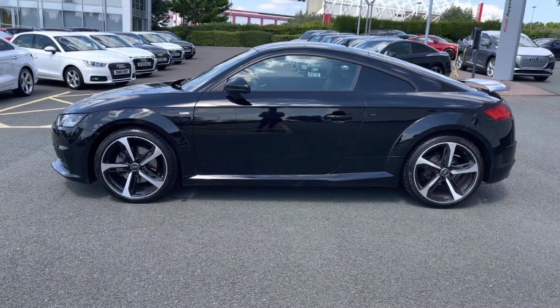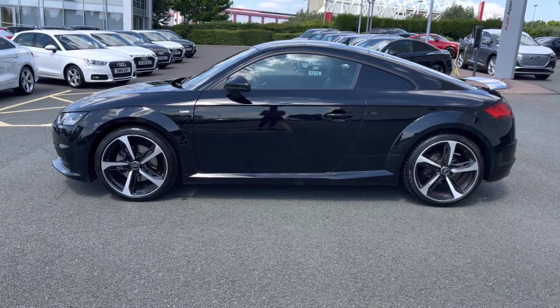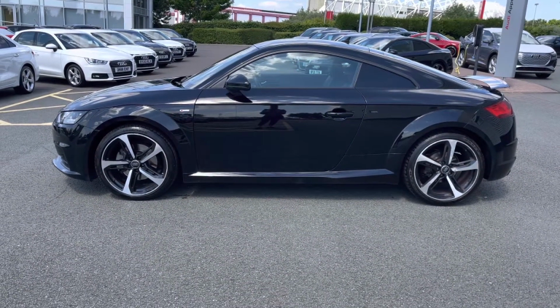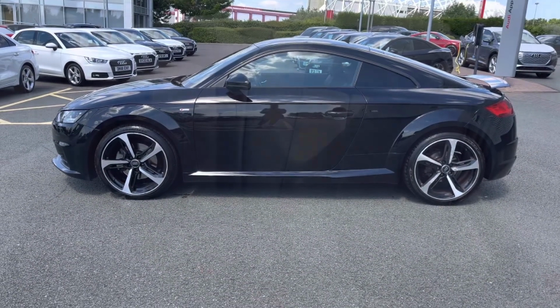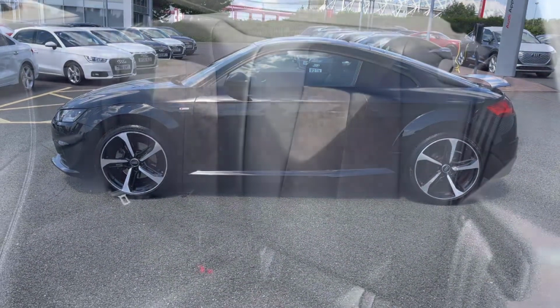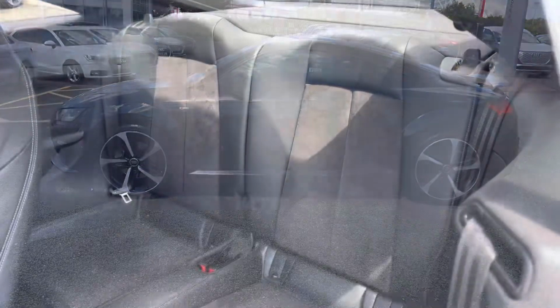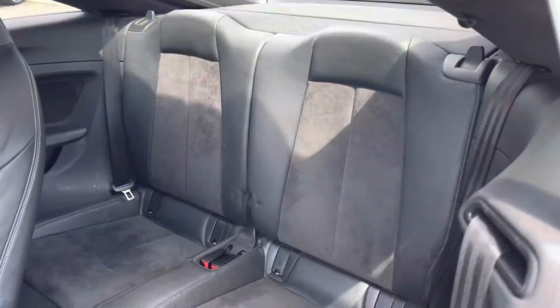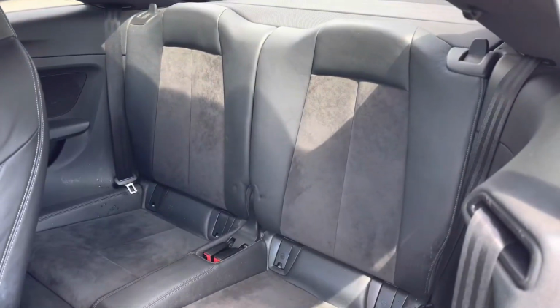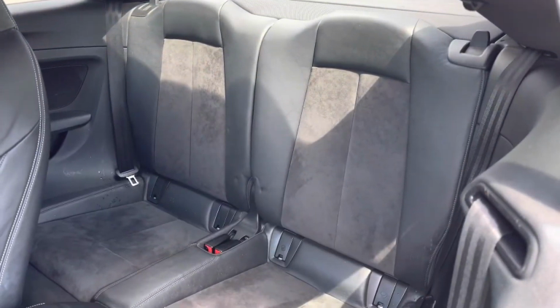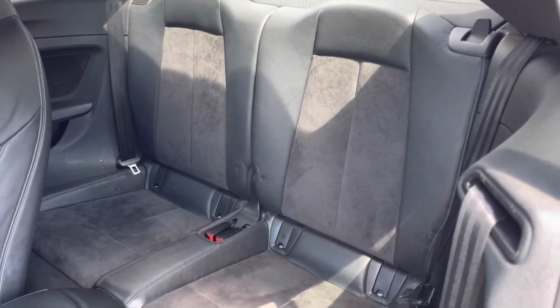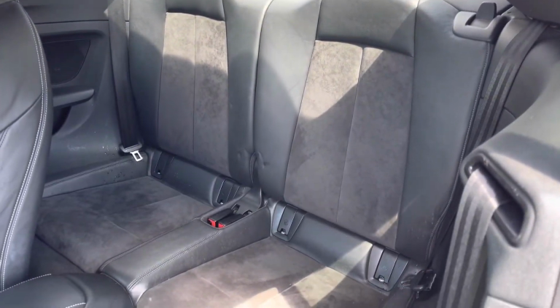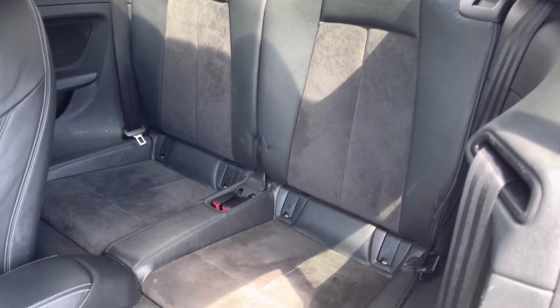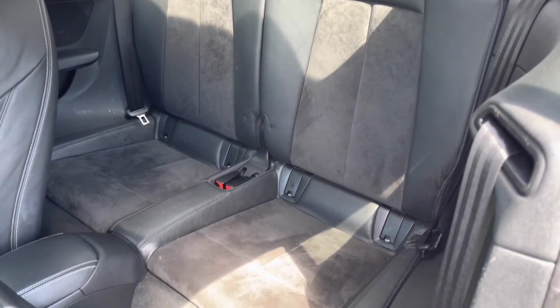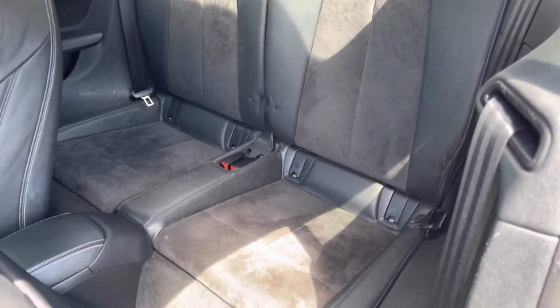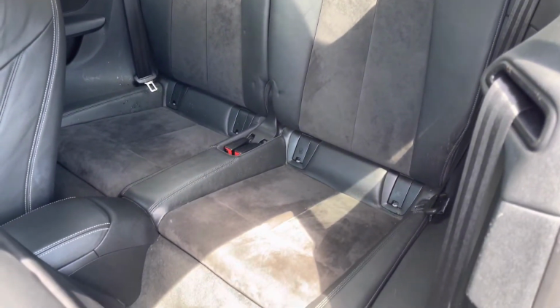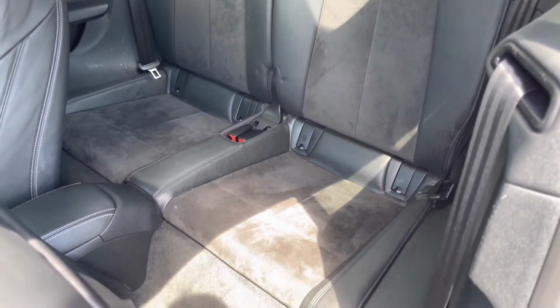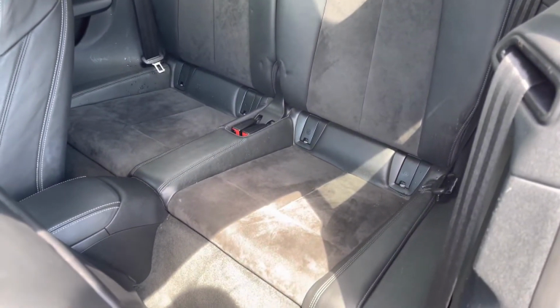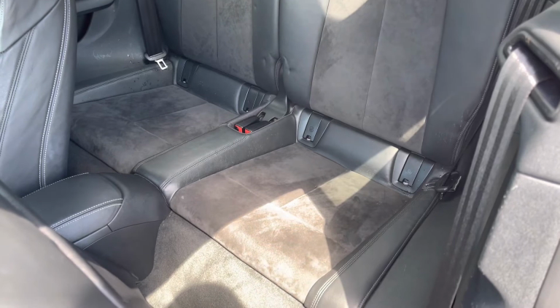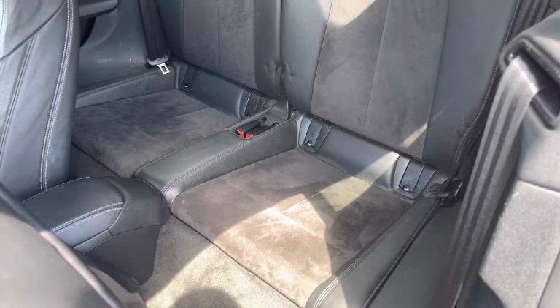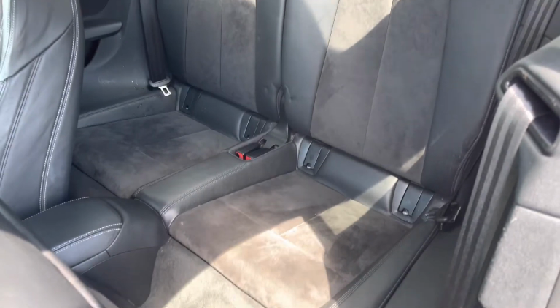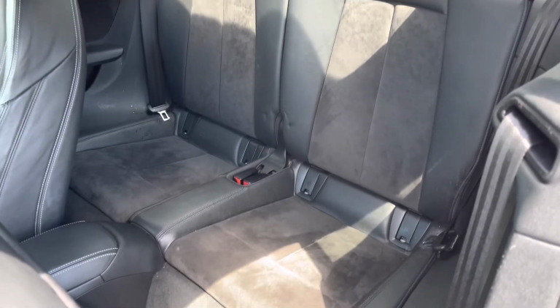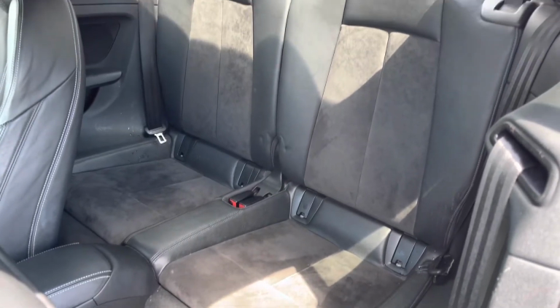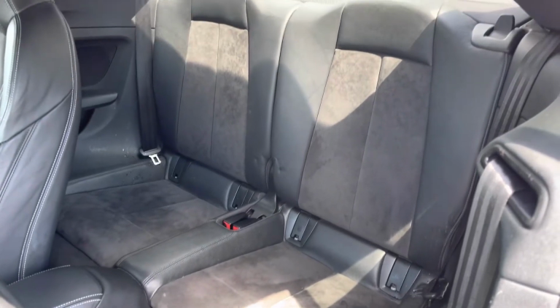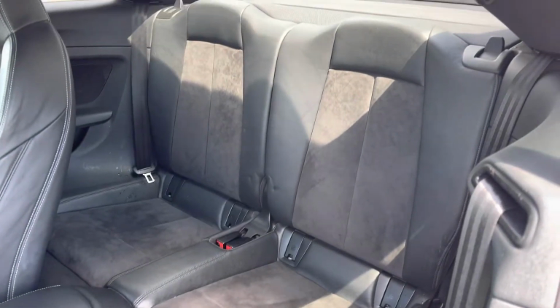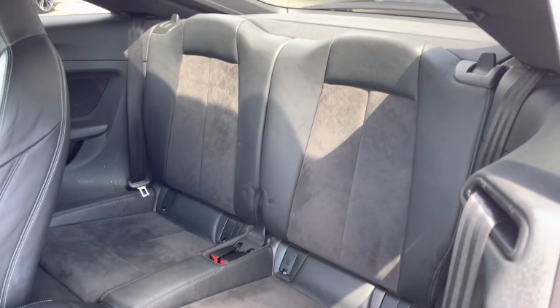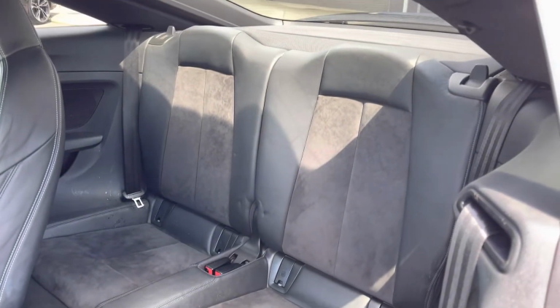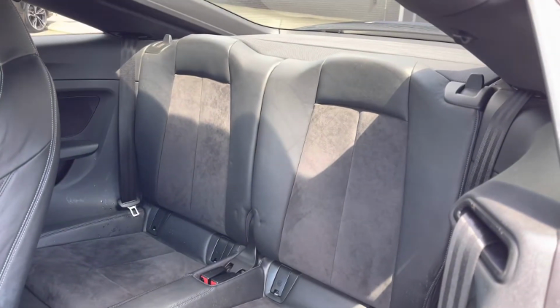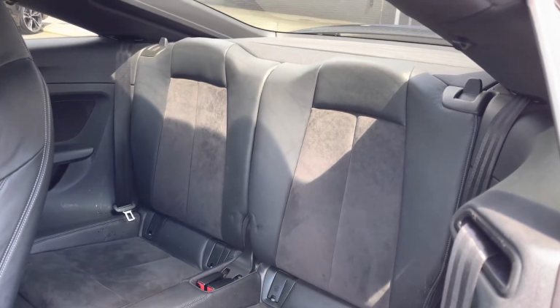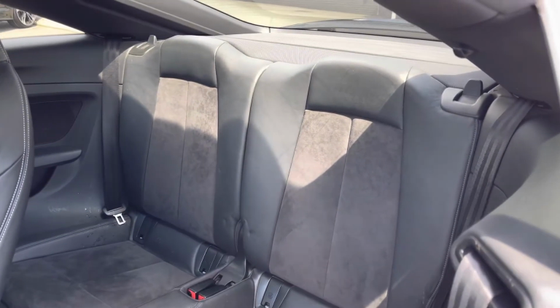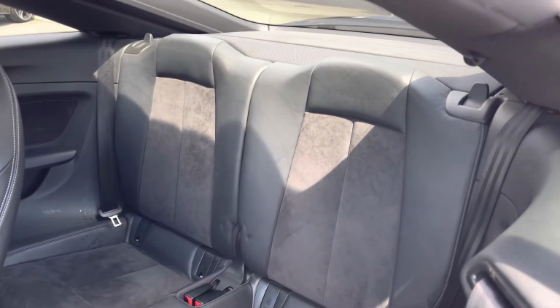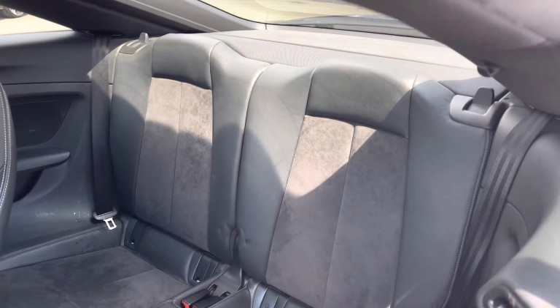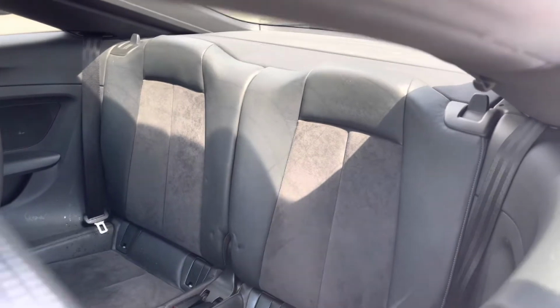Moving towards the interior, the four seats have been finished in the lovely combination of leather and alcantara. This is a very comfortable and premium finish, adding really nice style to the vehicle's interior.